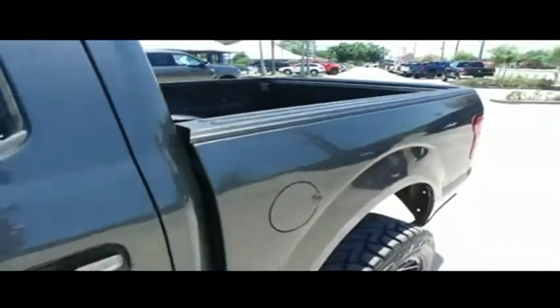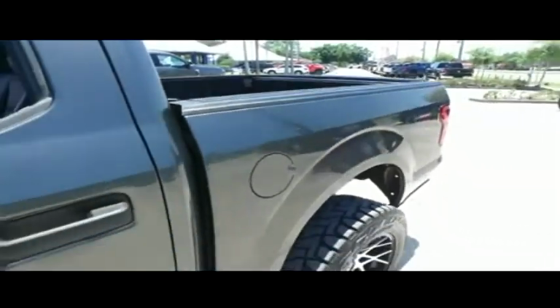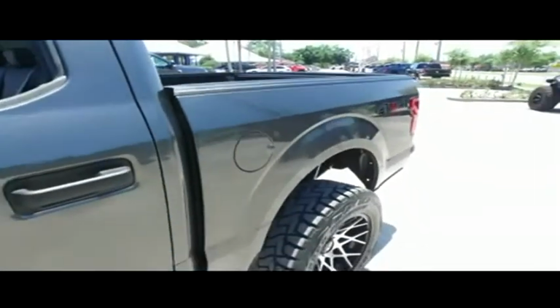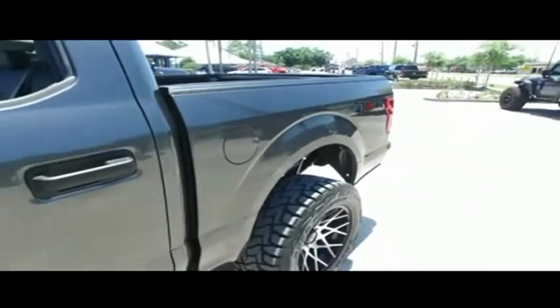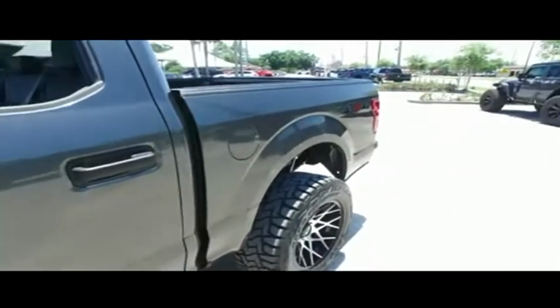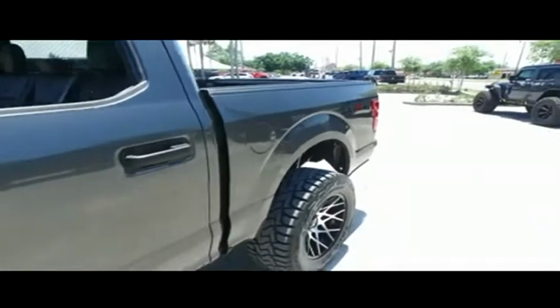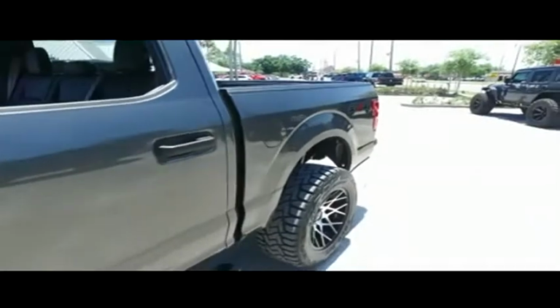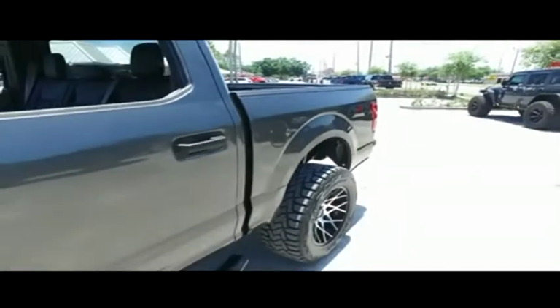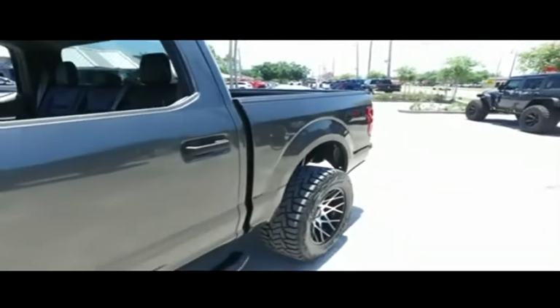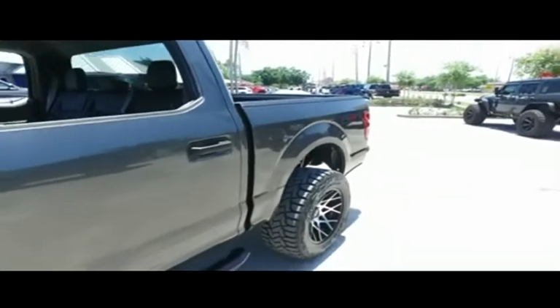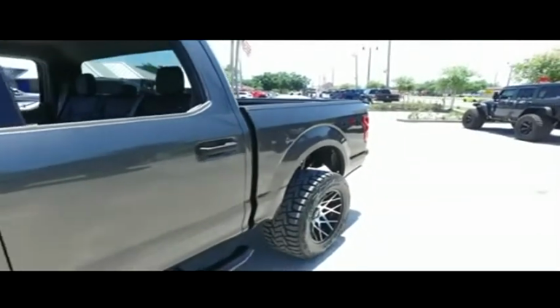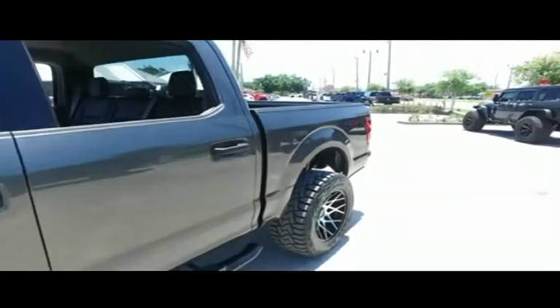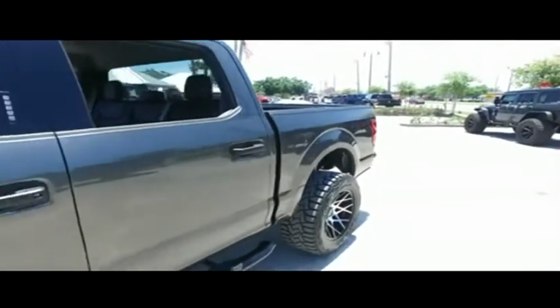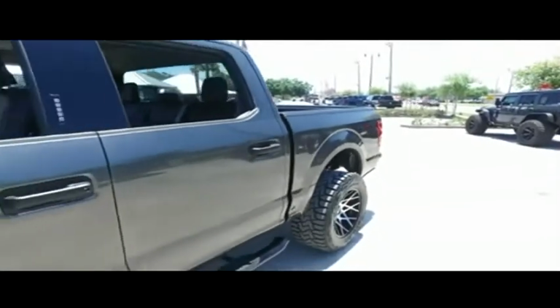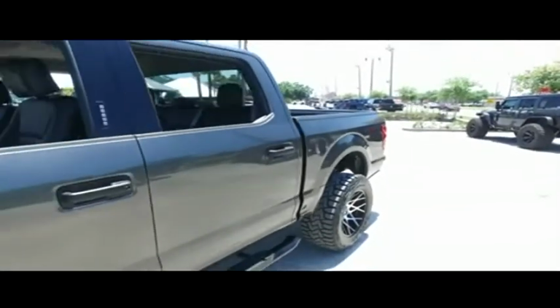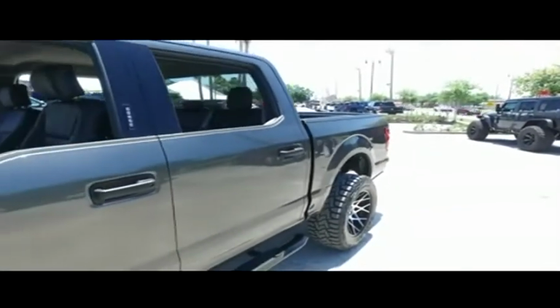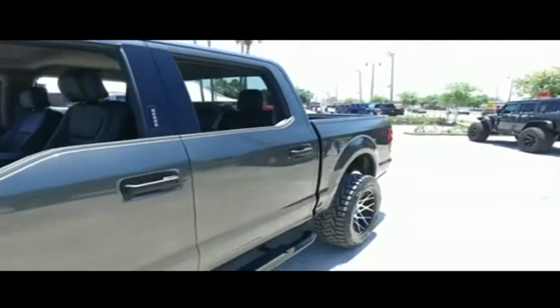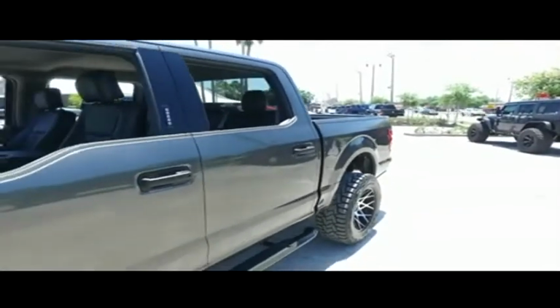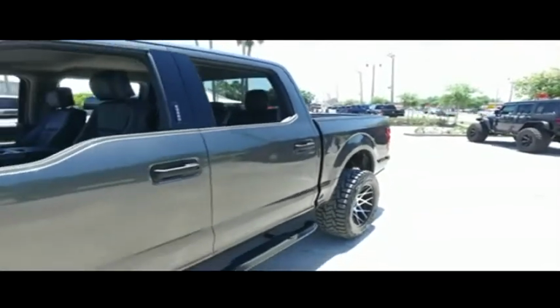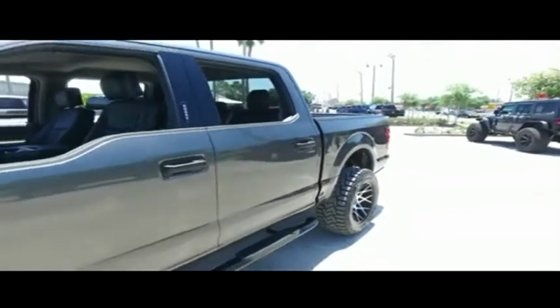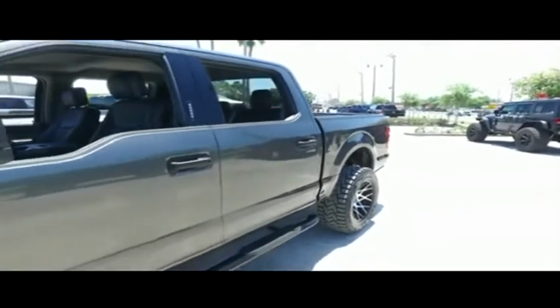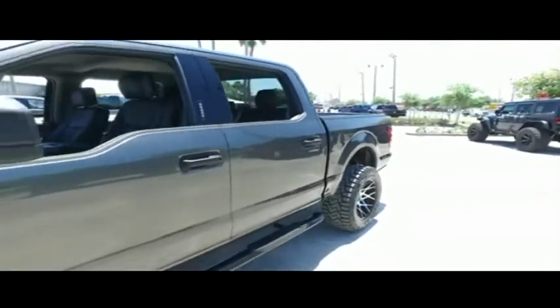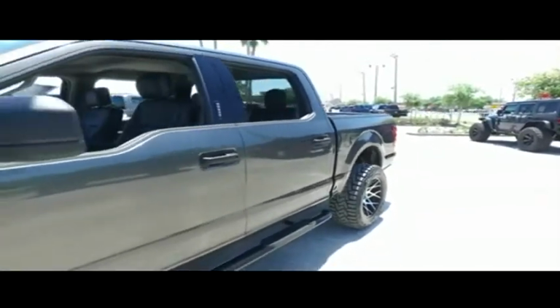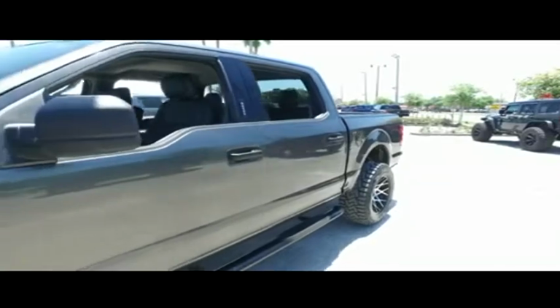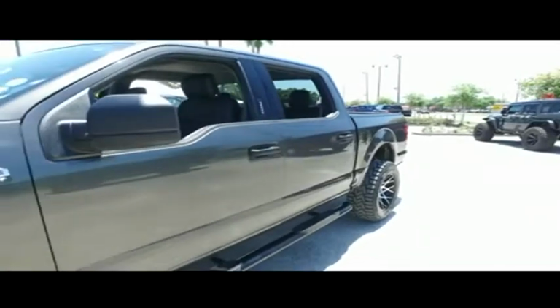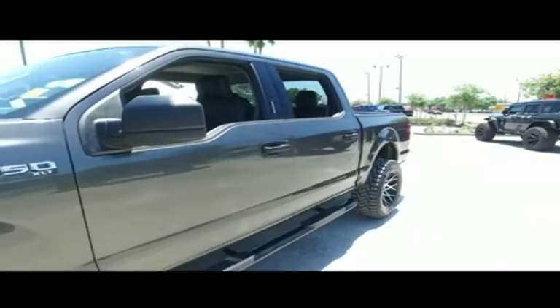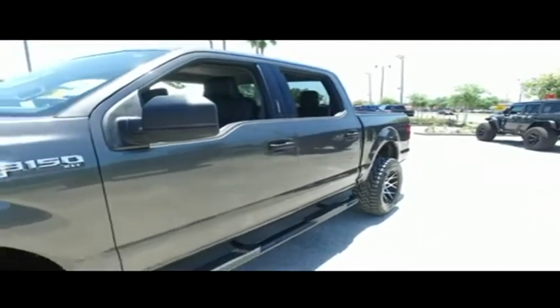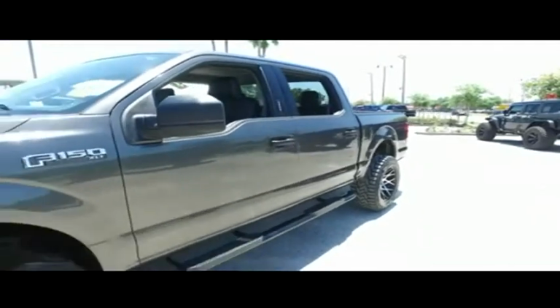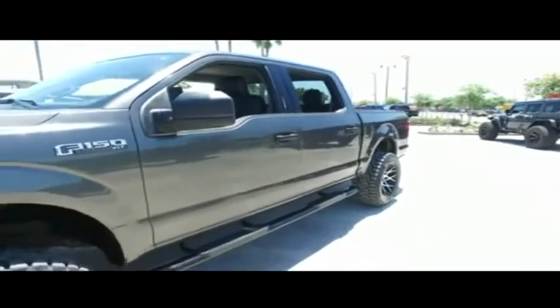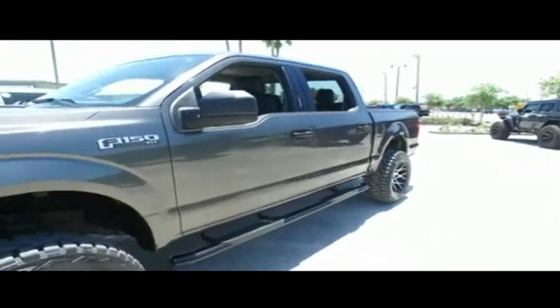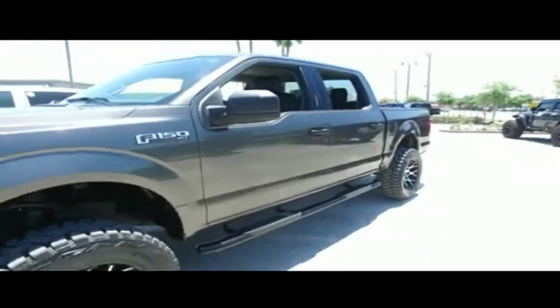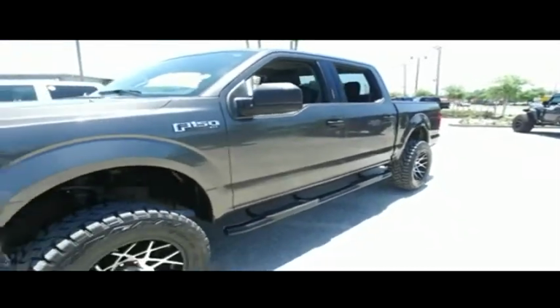You guys get that V8 rolling in my 5.0 liter muscle. Microsoft Sync, MP3, AM, FM, satellite stereo, Bluetooth, hands-free technology, multi-functional steering wheel.